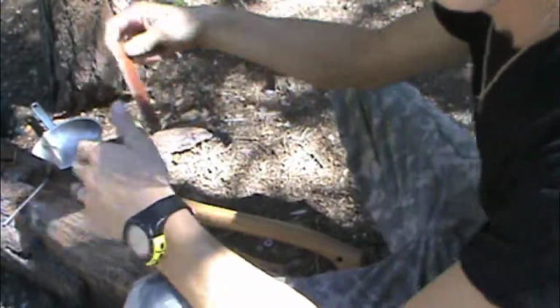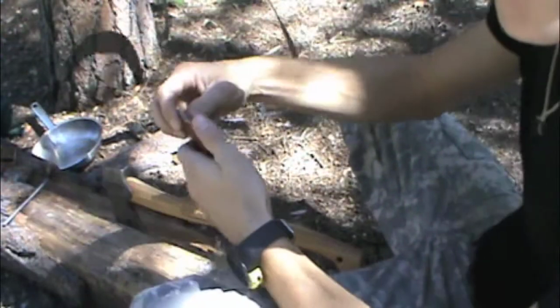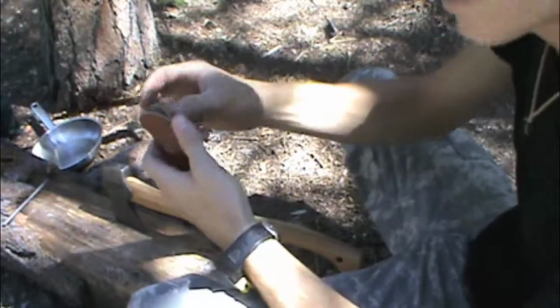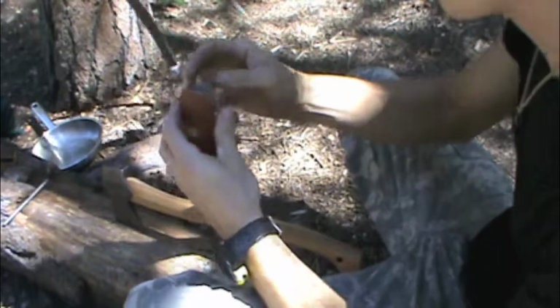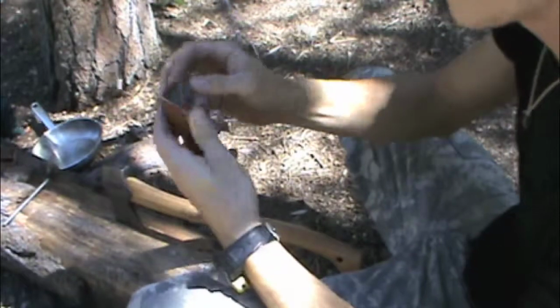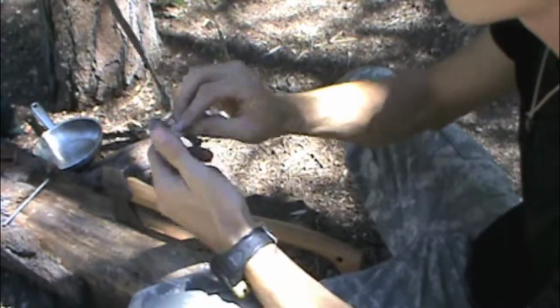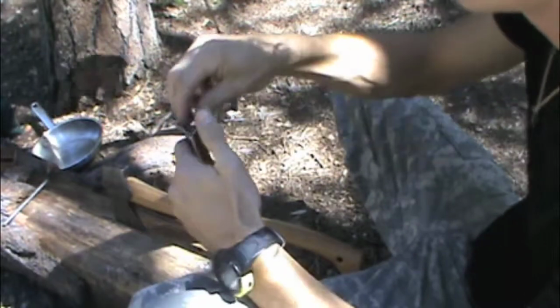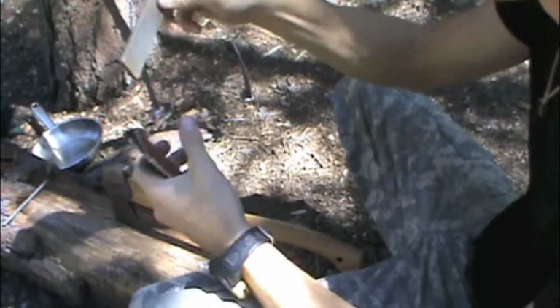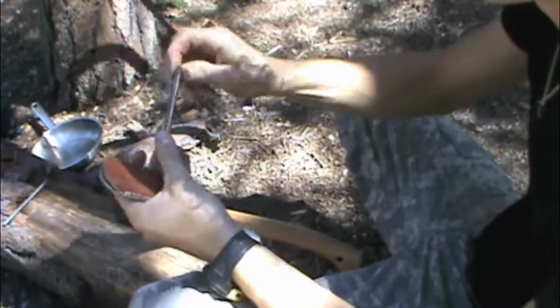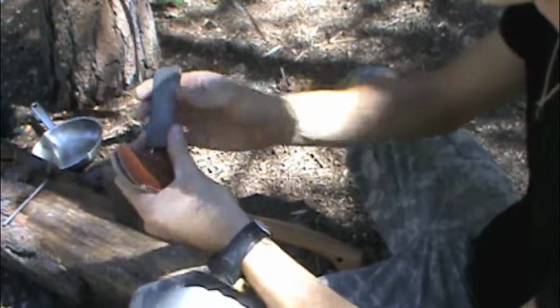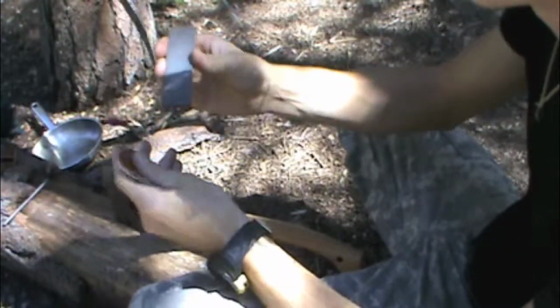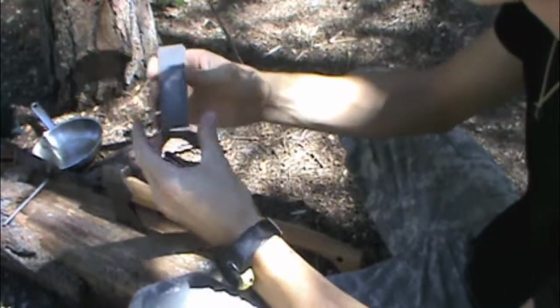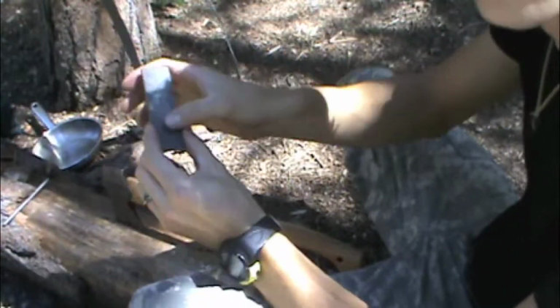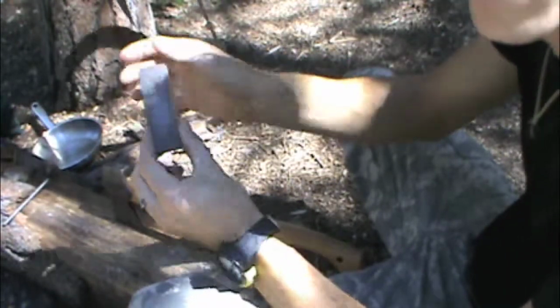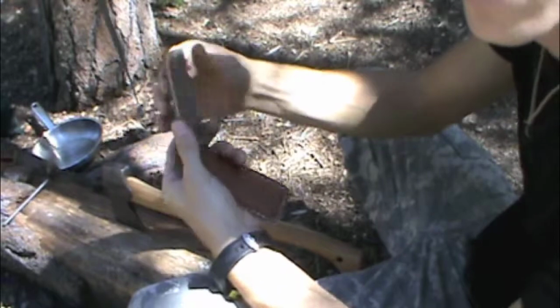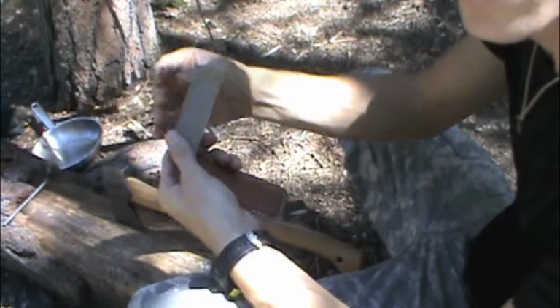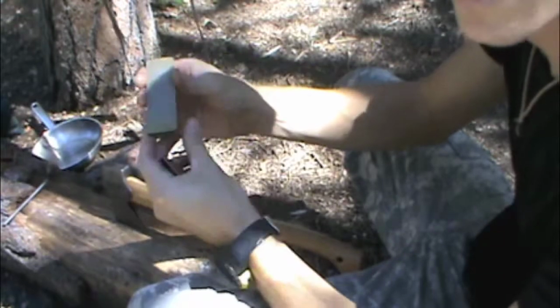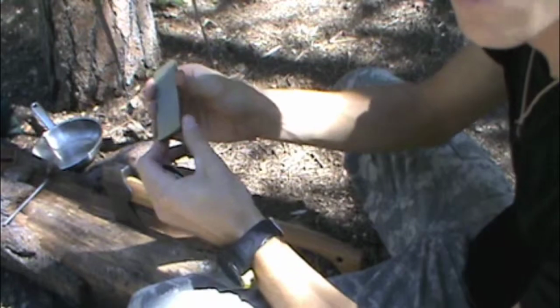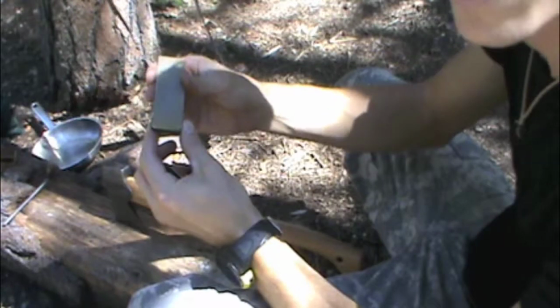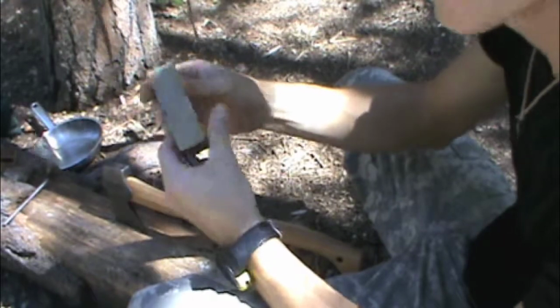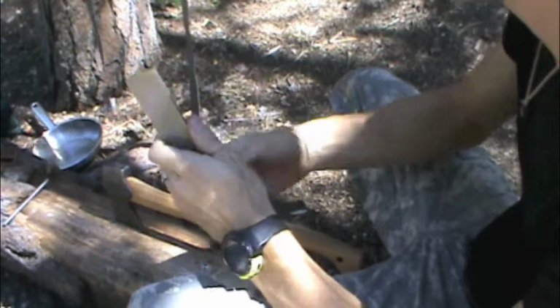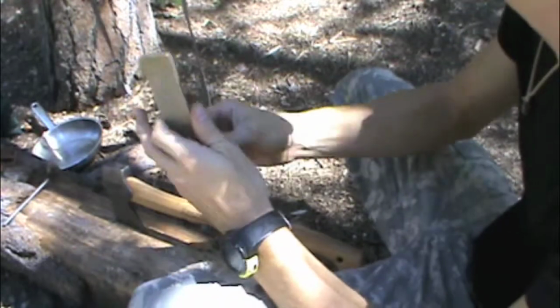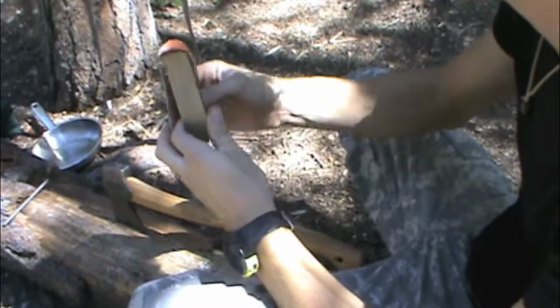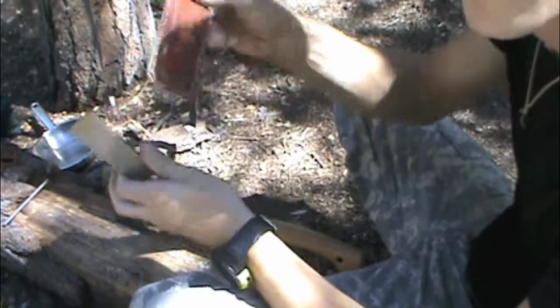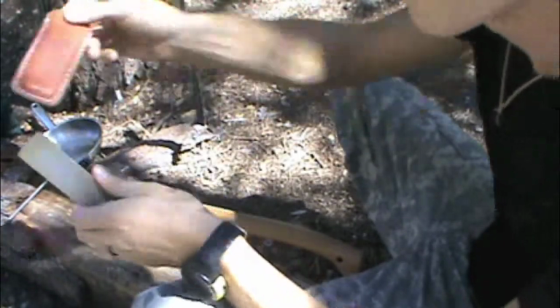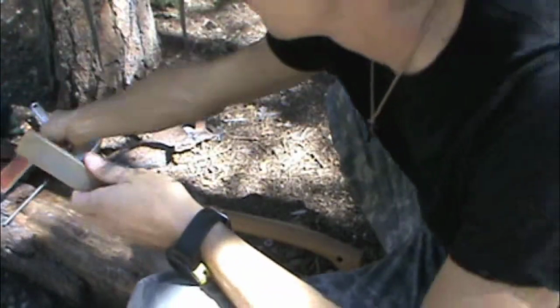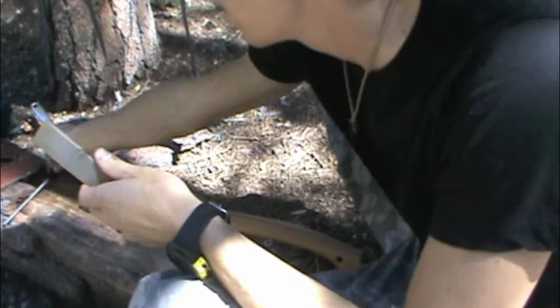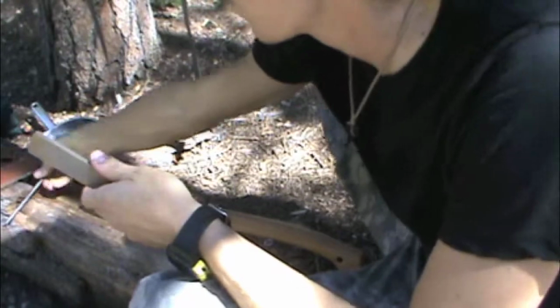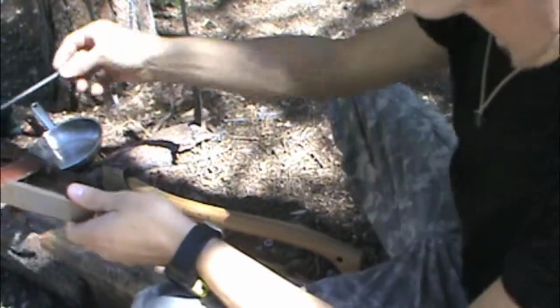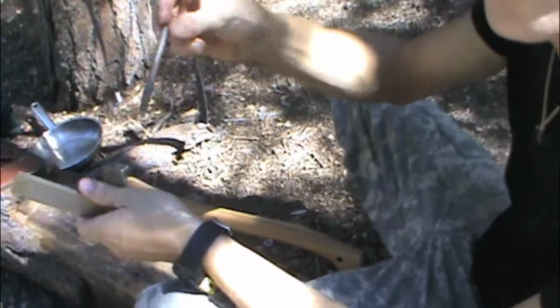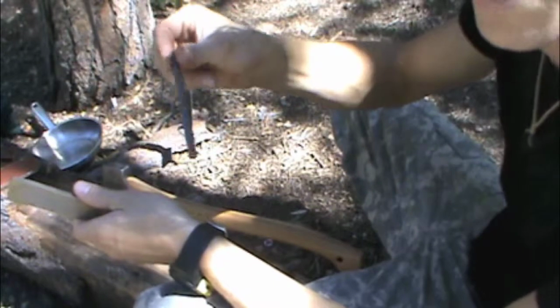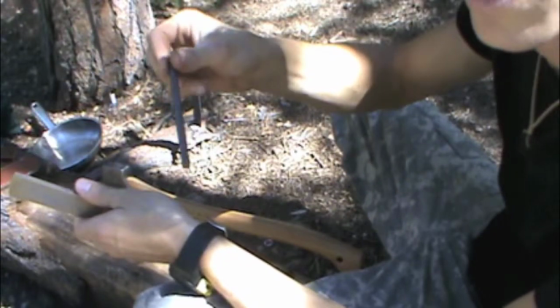What I'm going to use today to sharpen this axe is a double-sided stone. This side is ceramic and this side is diamond. Or you can just use a ceramic rod.